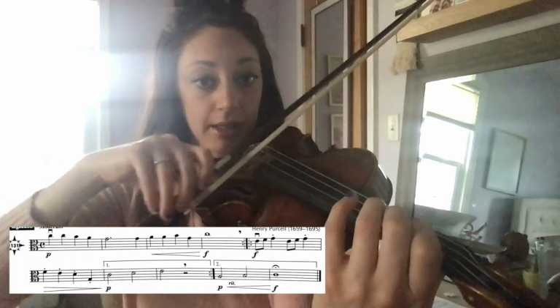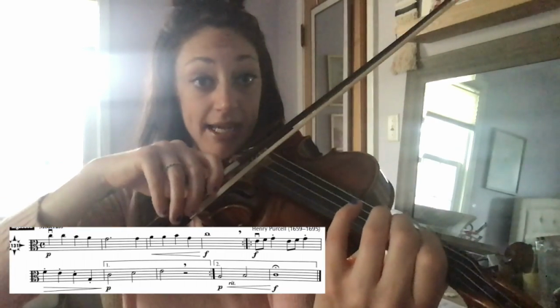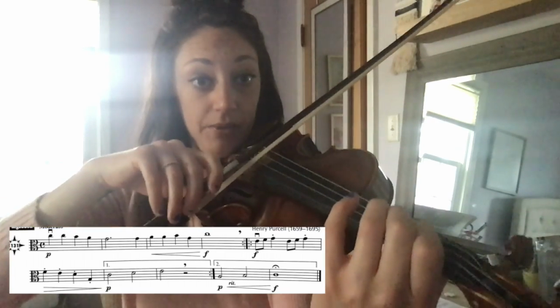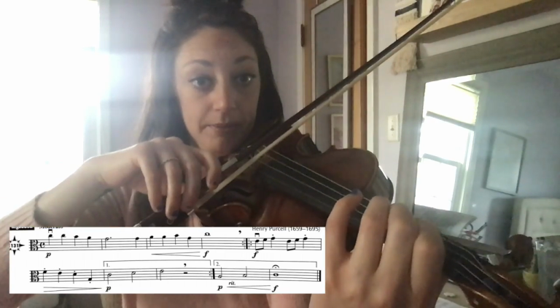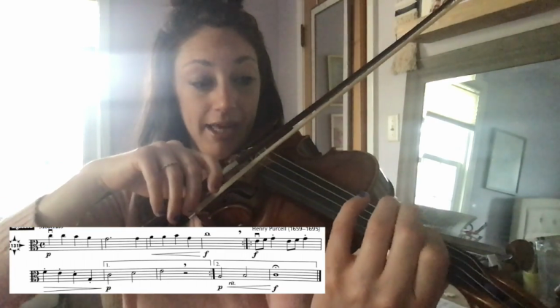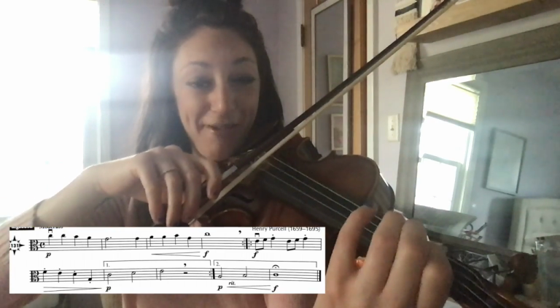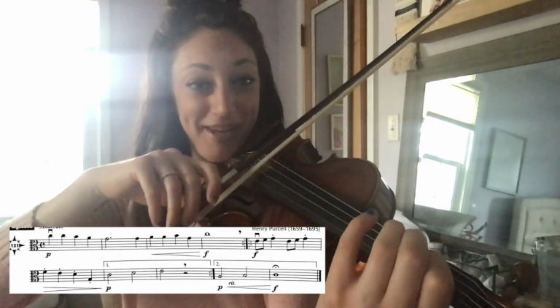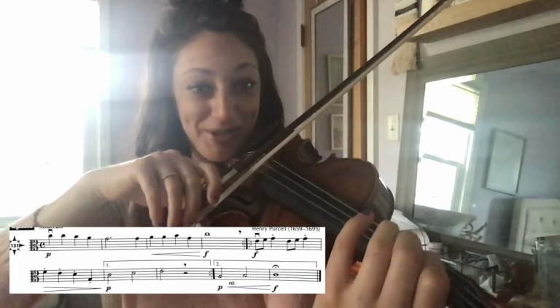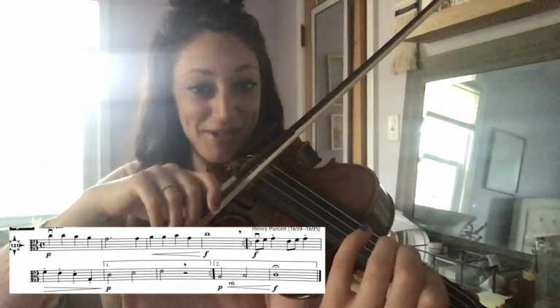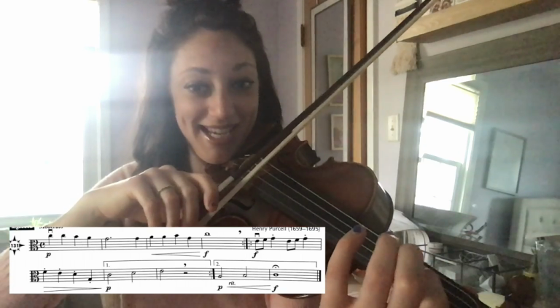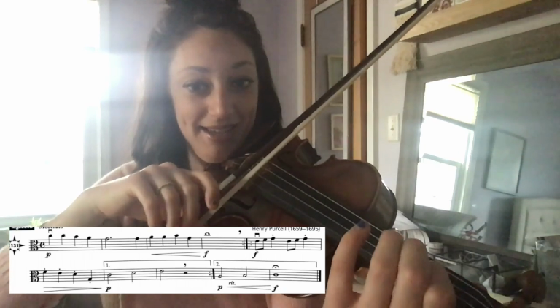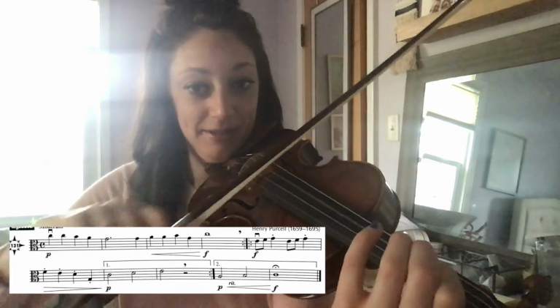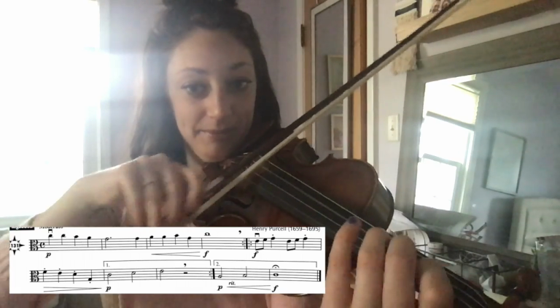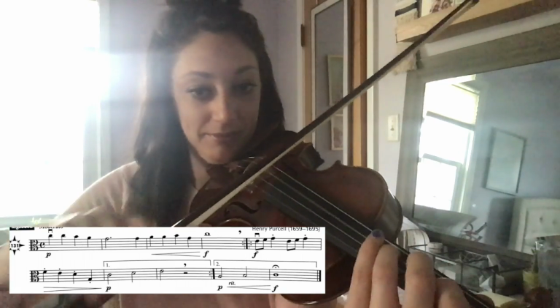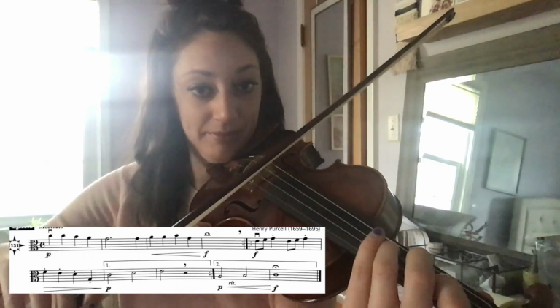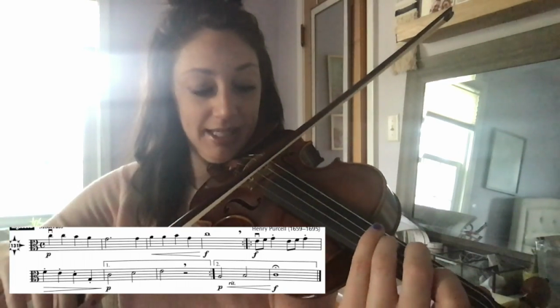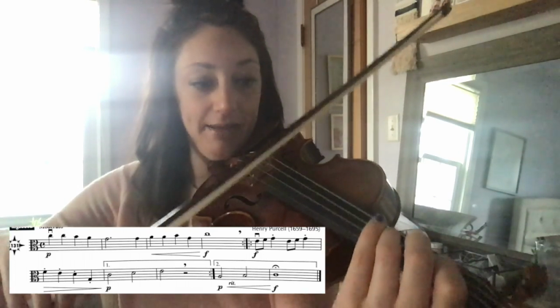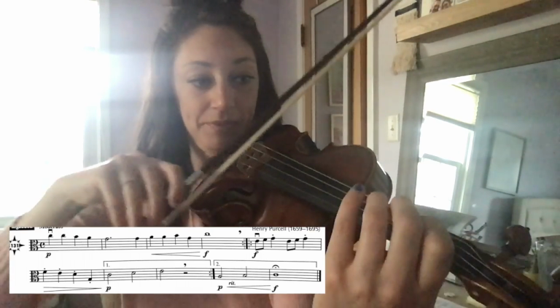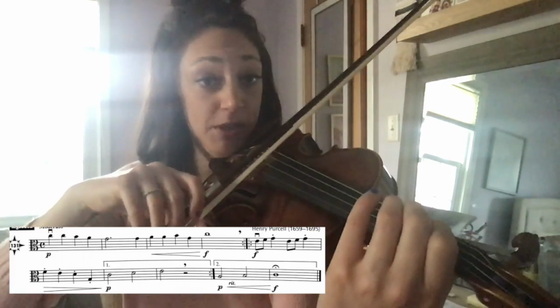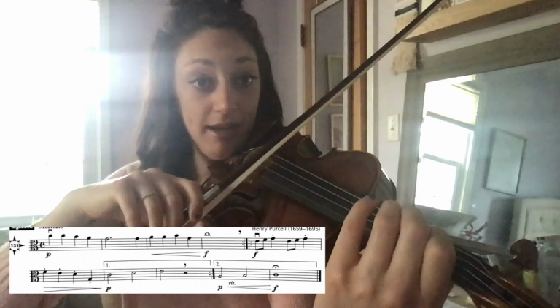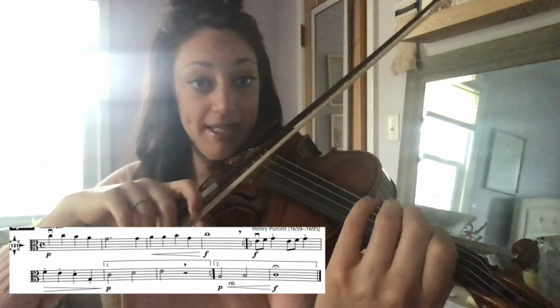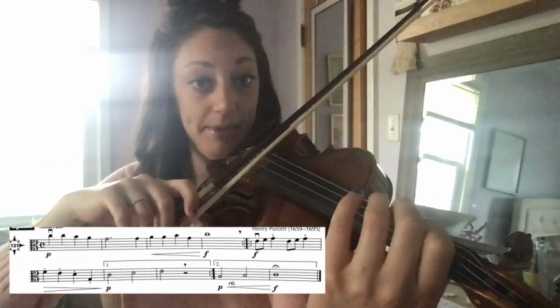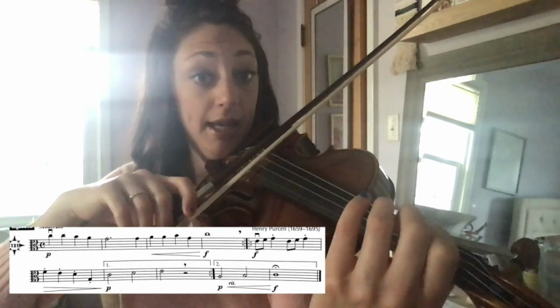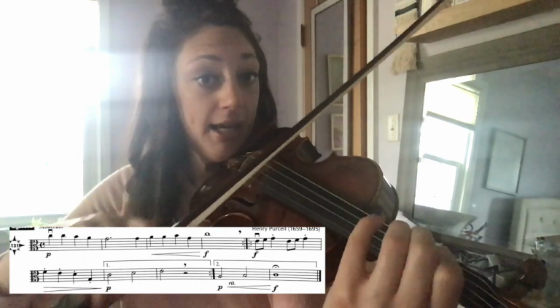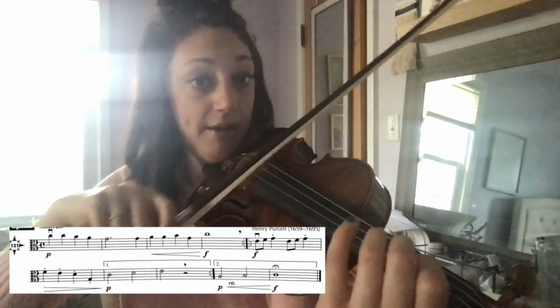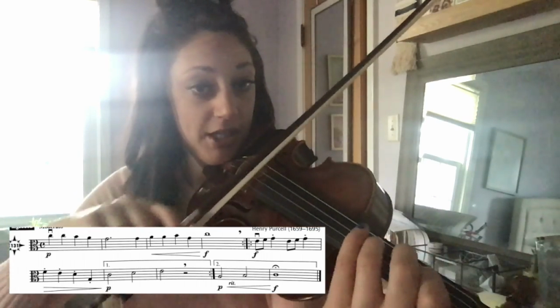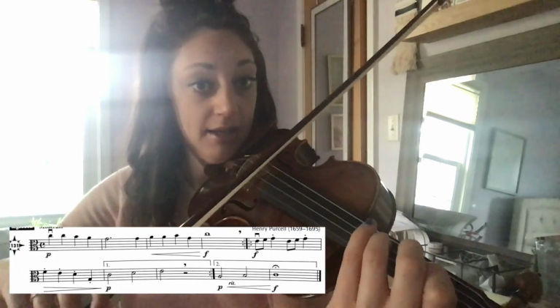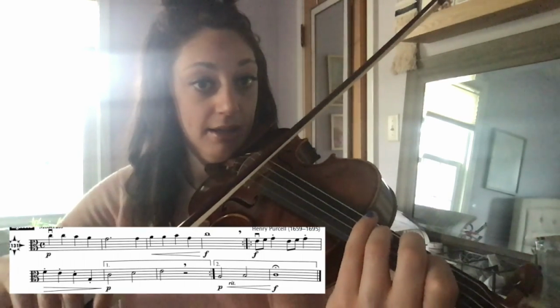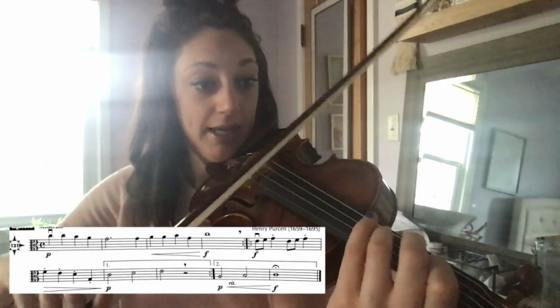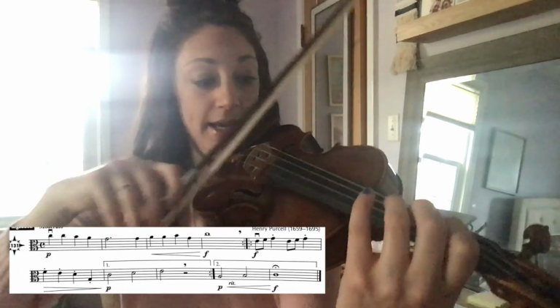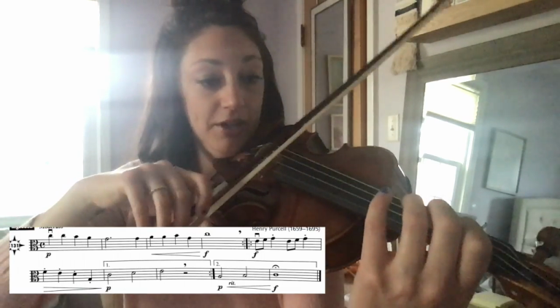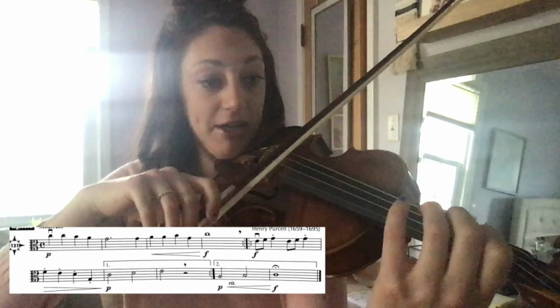Eighth notes. F natural after the E. Listen again. You're just walking up by step: A, B, F, G. Okay, here's that measure.